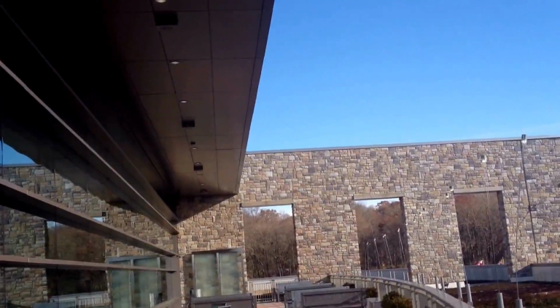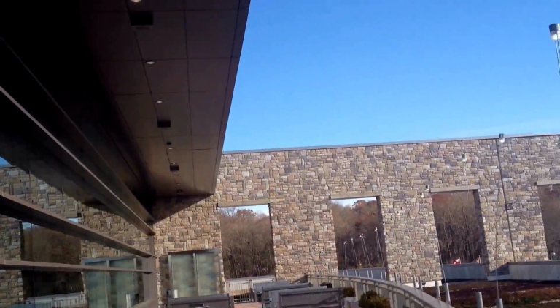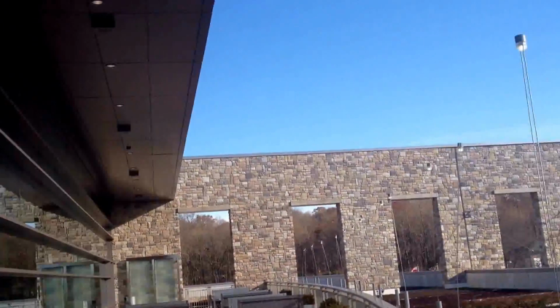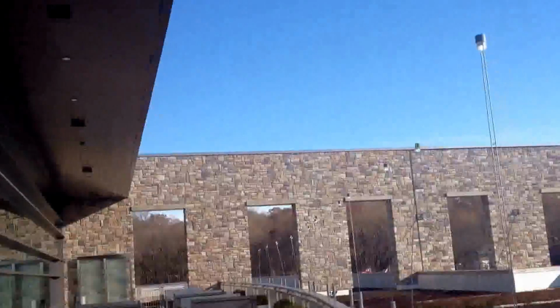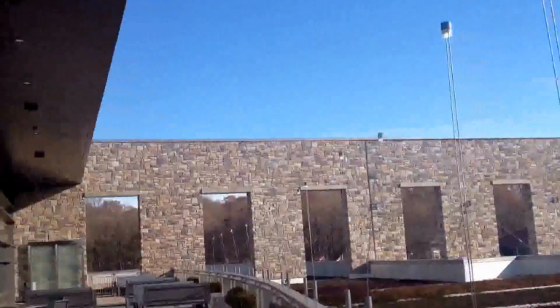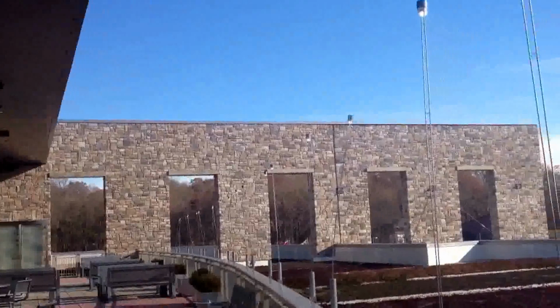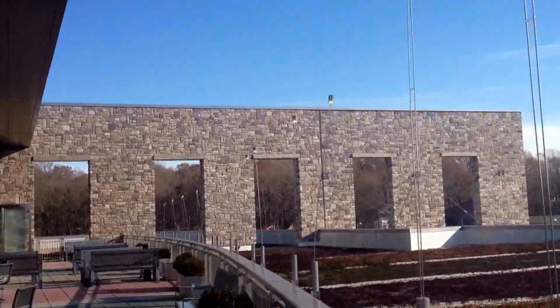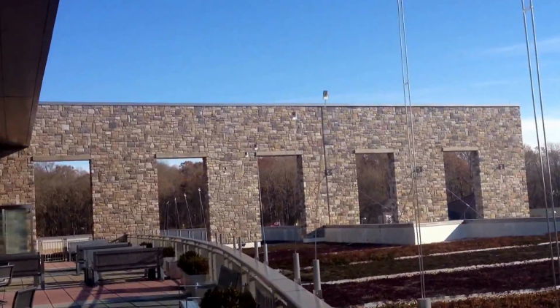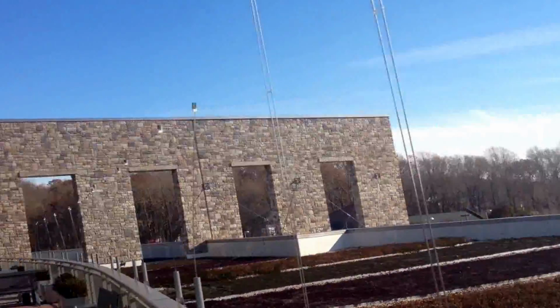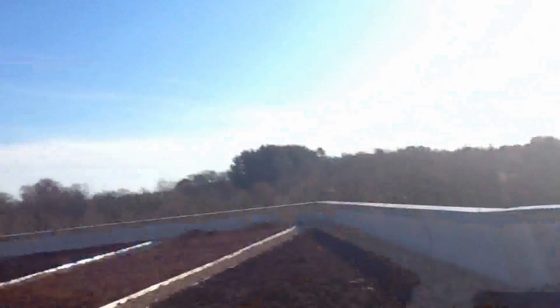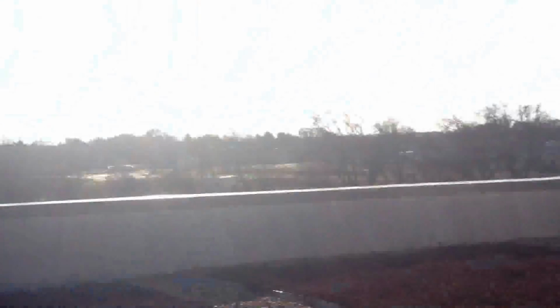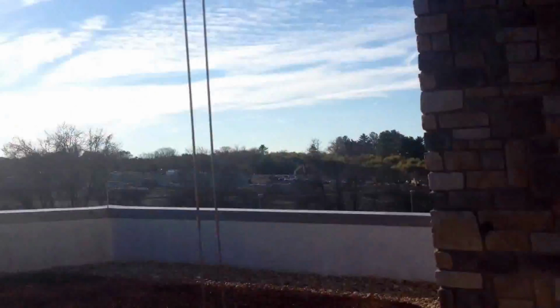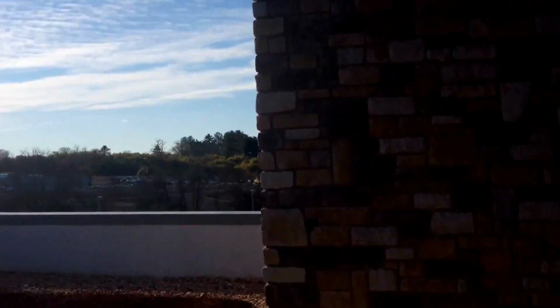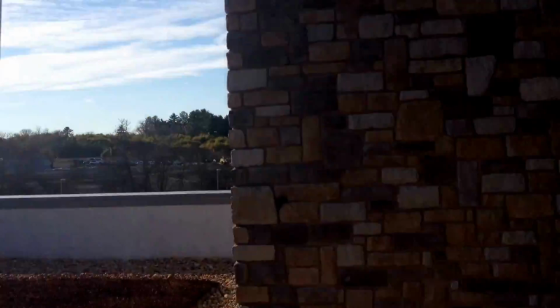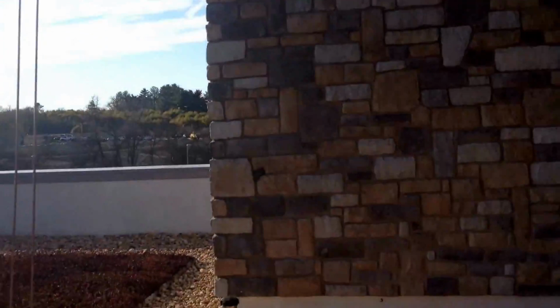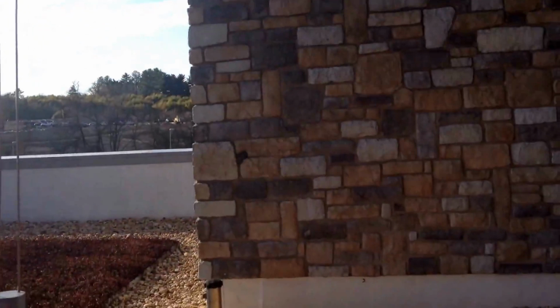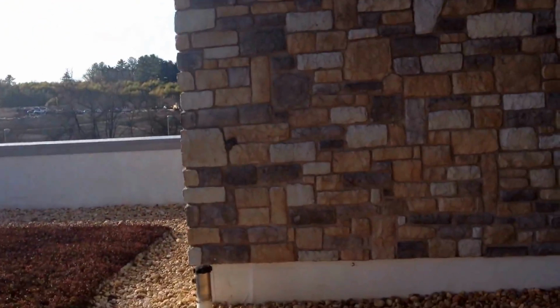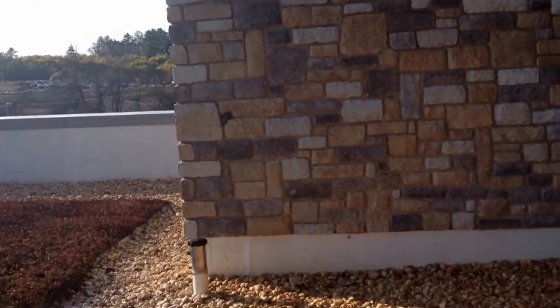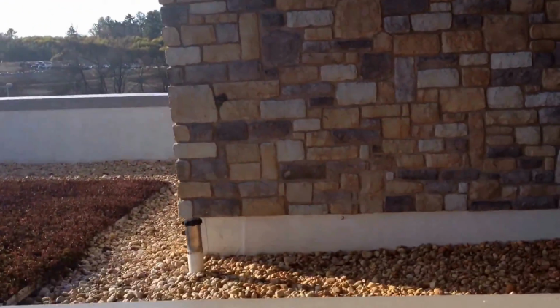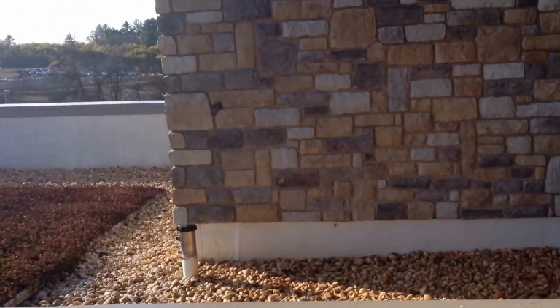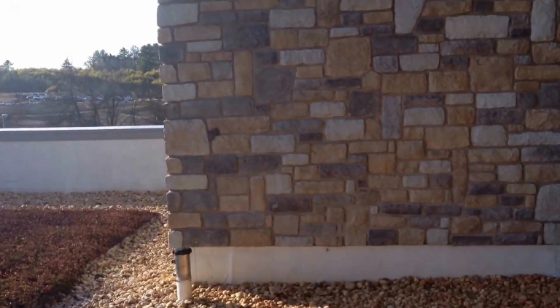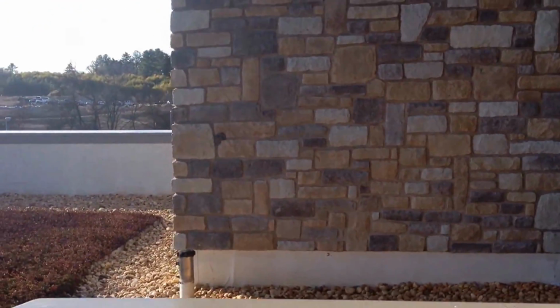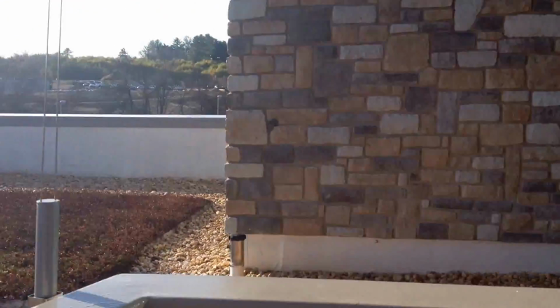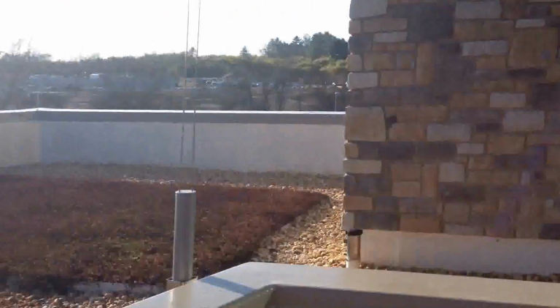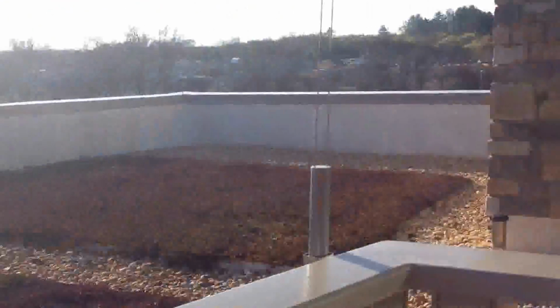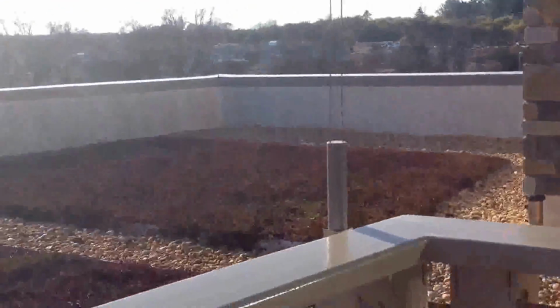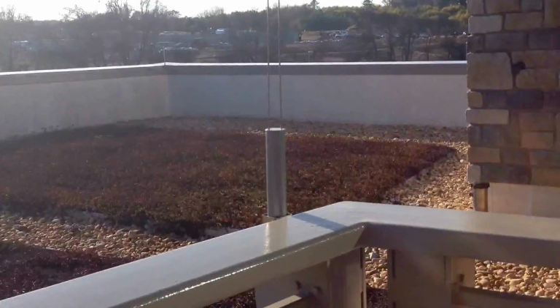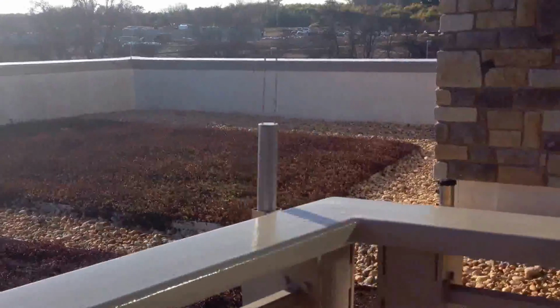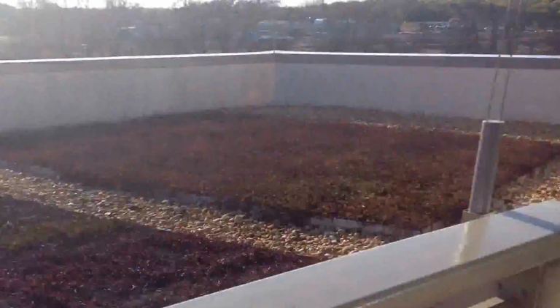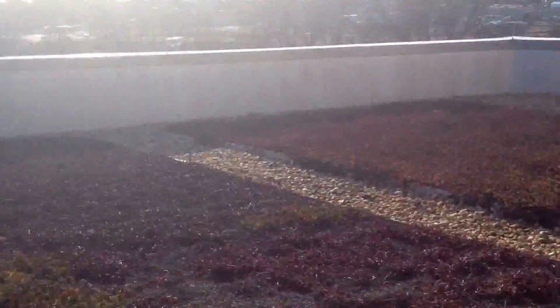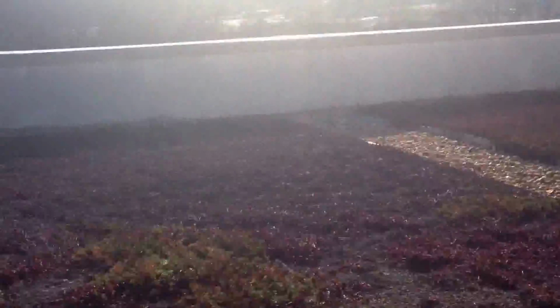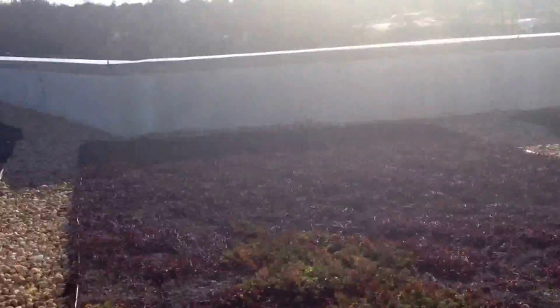Here's our view. Sorry about the wind in the mic.